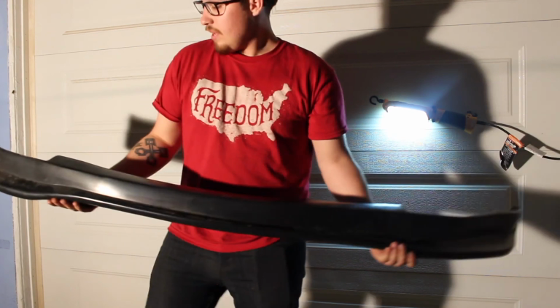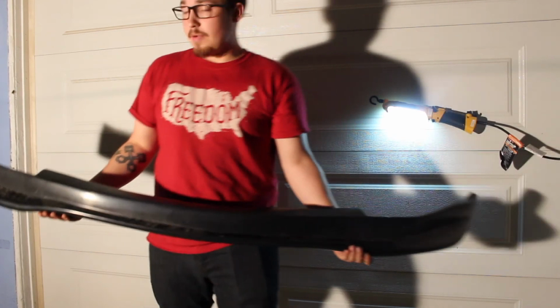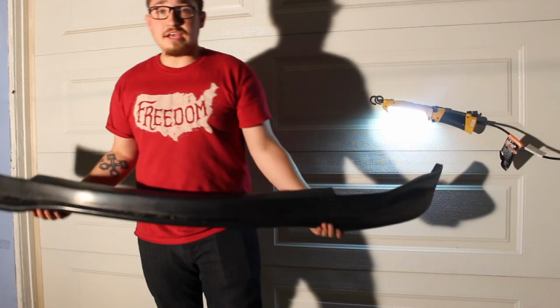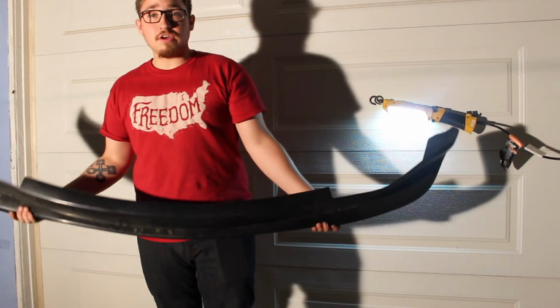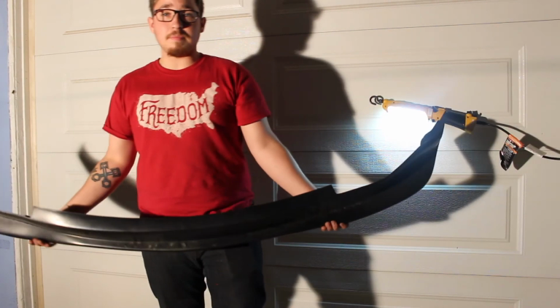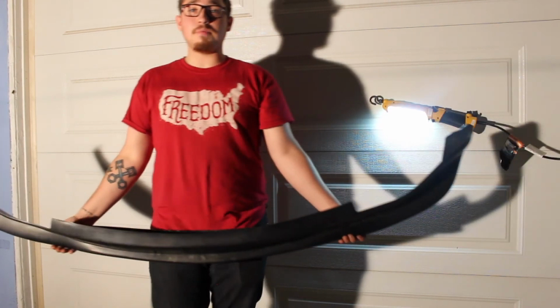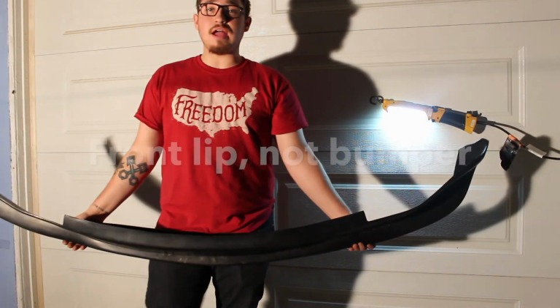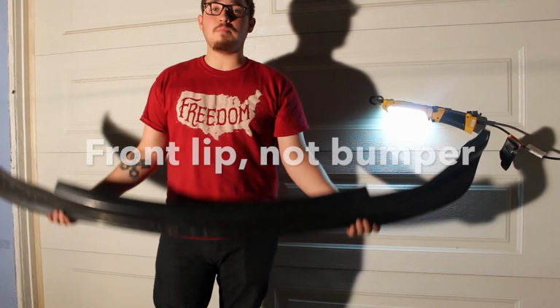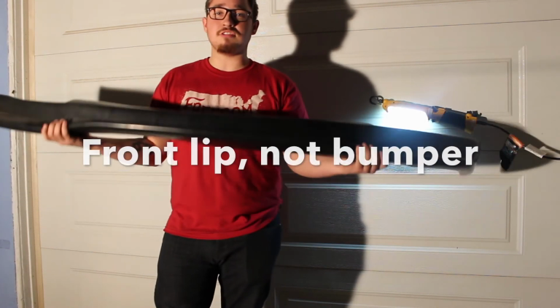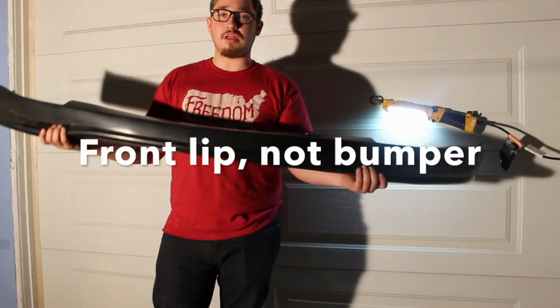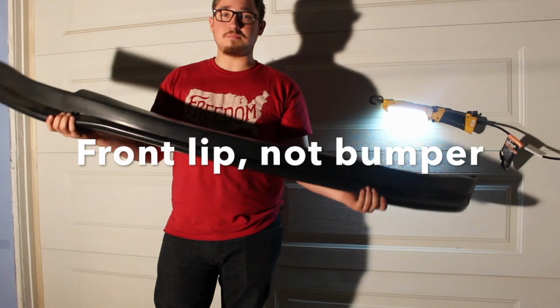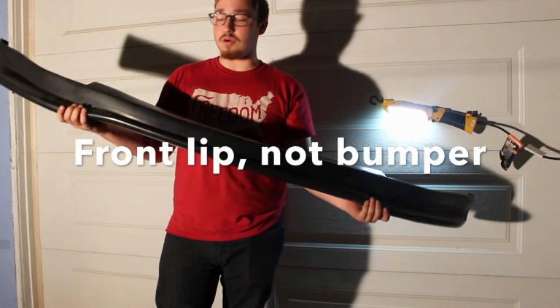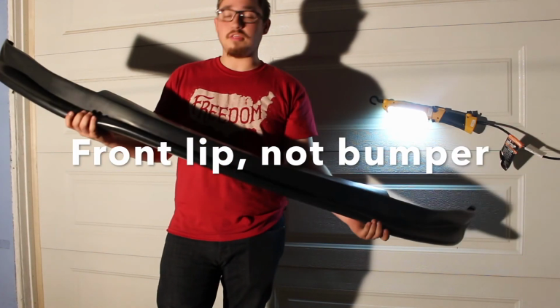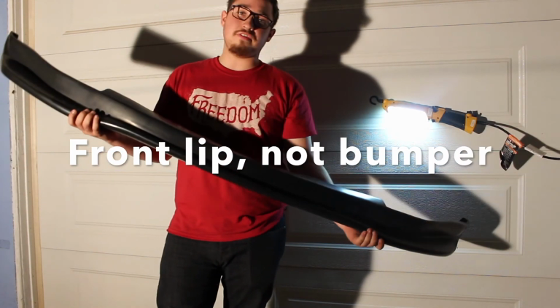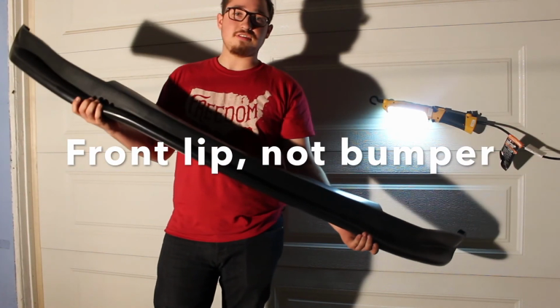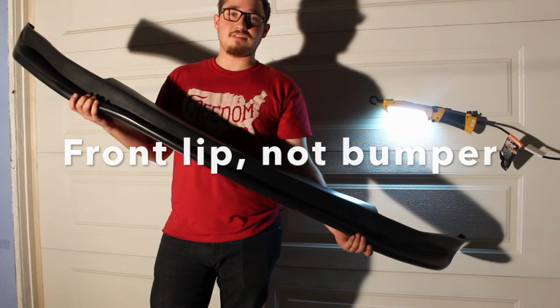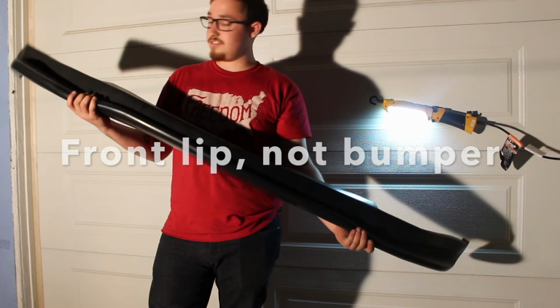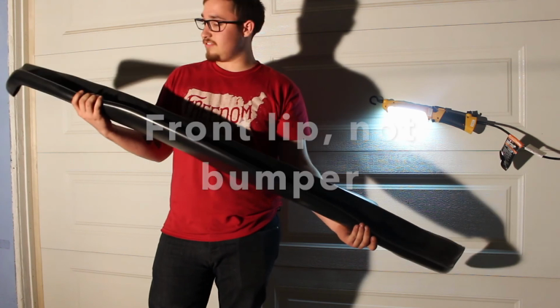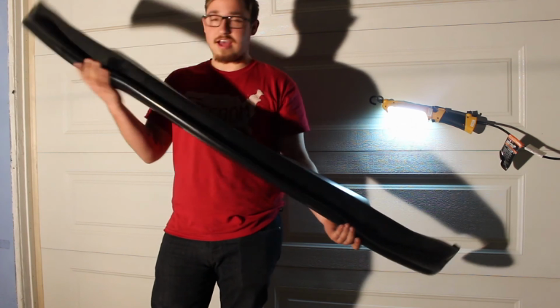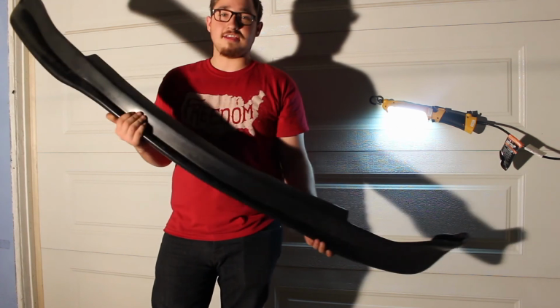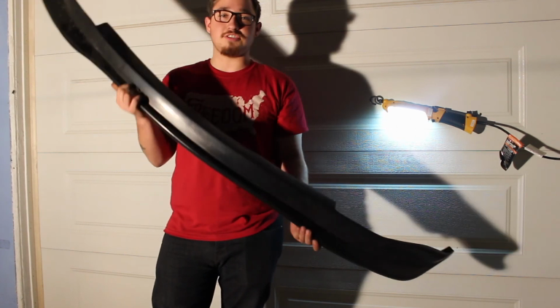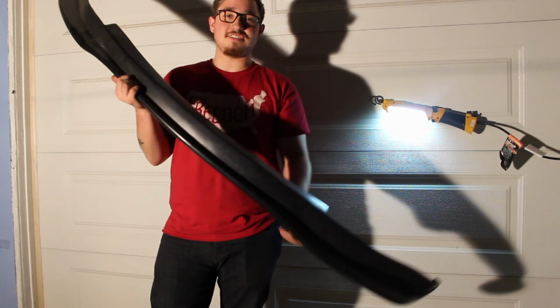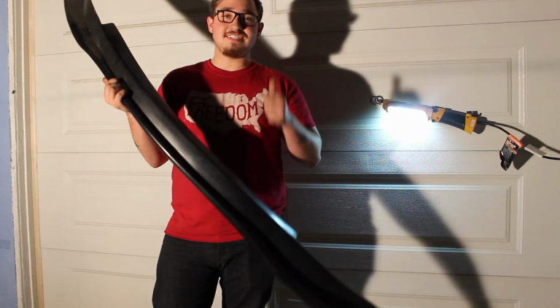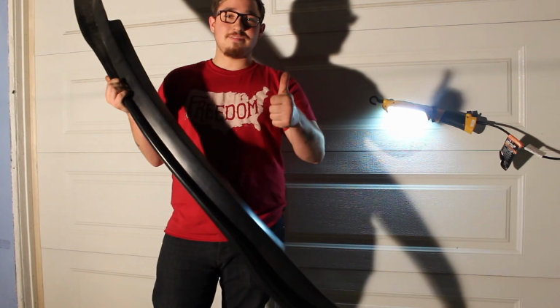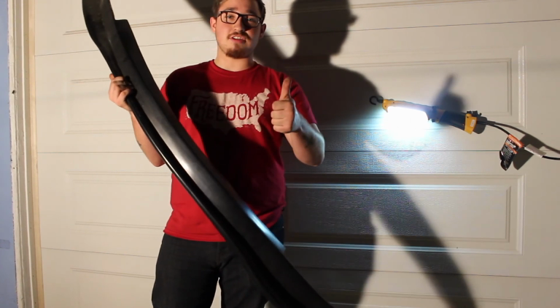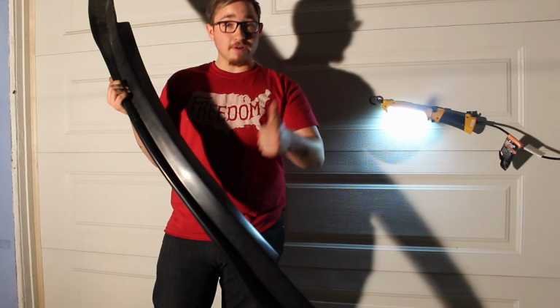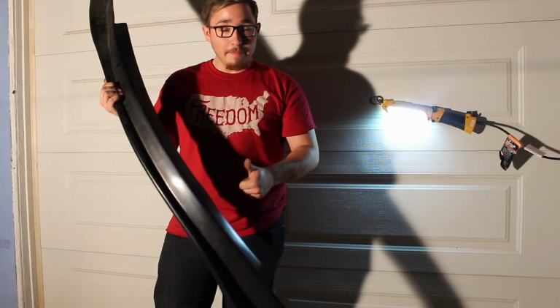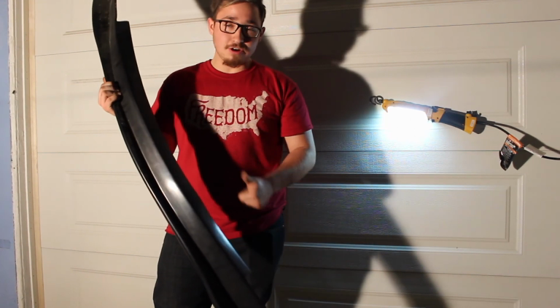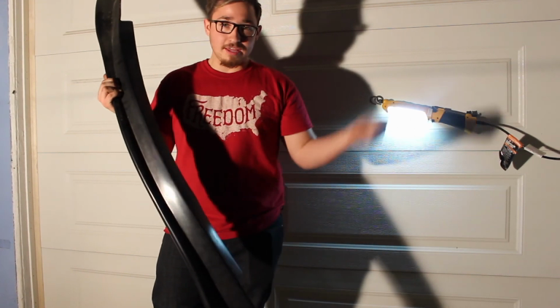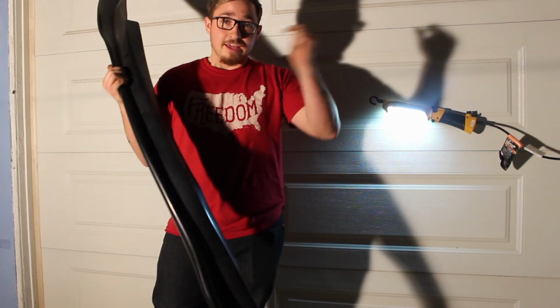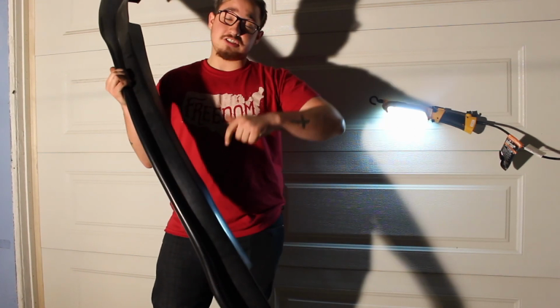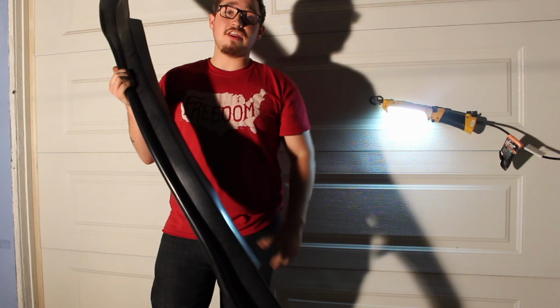In the next video I'm going to be uploading, I will be installing this bumper on the 350Z. Thanks for watching, guys. Make sure to like, rate, comment, subscribe, and share the video.